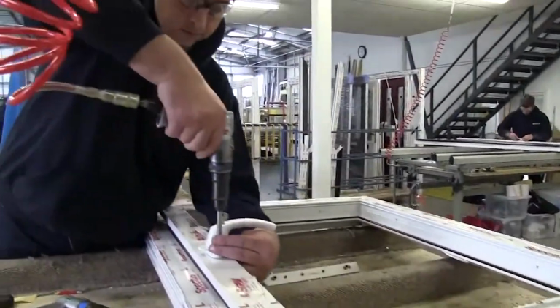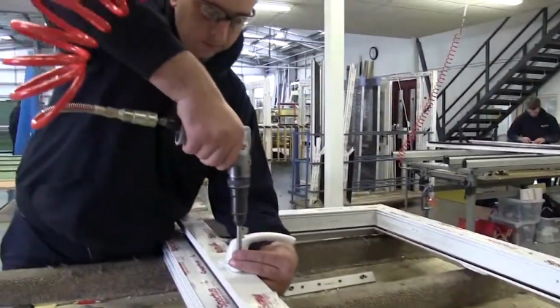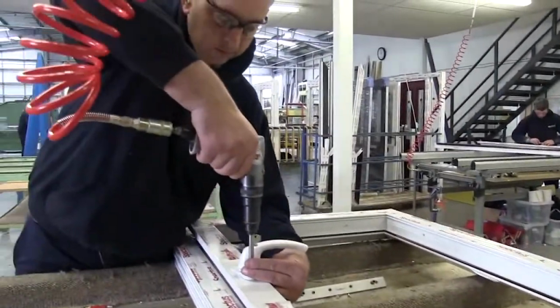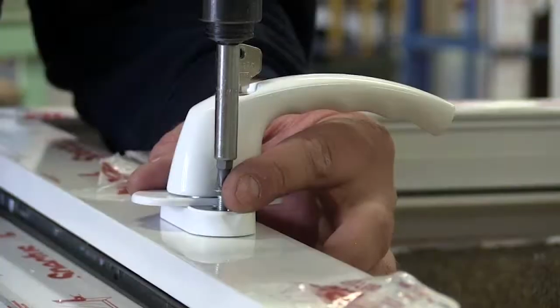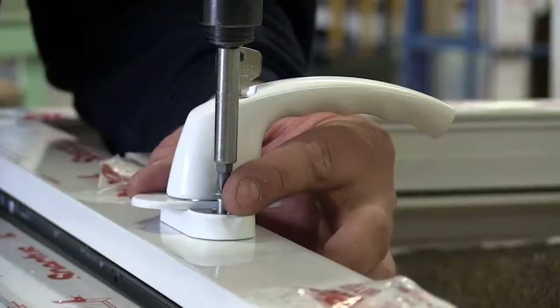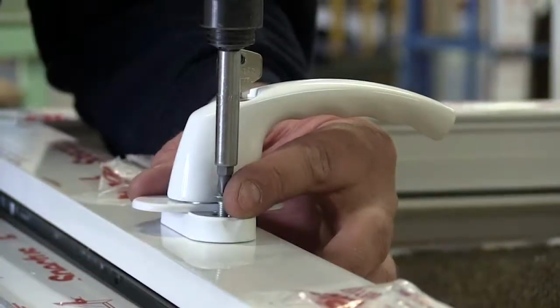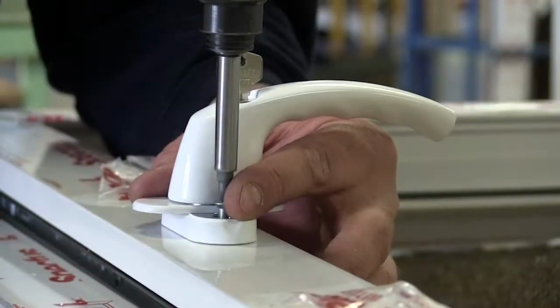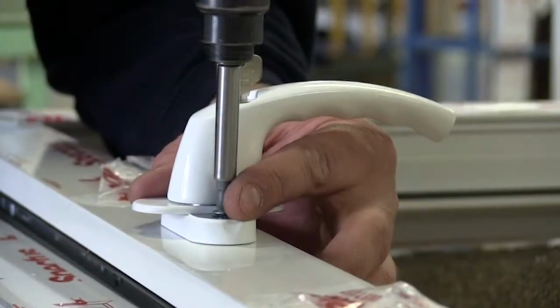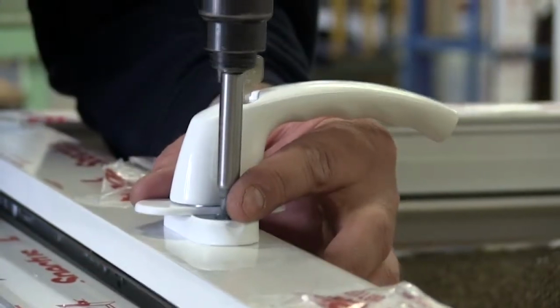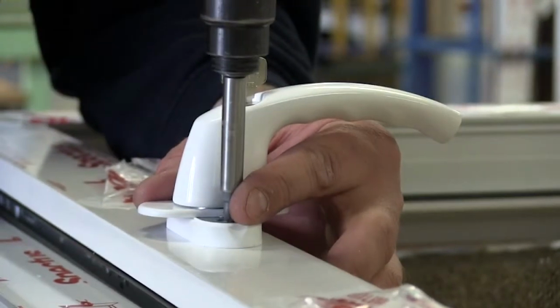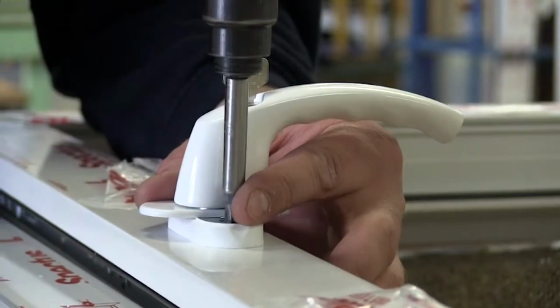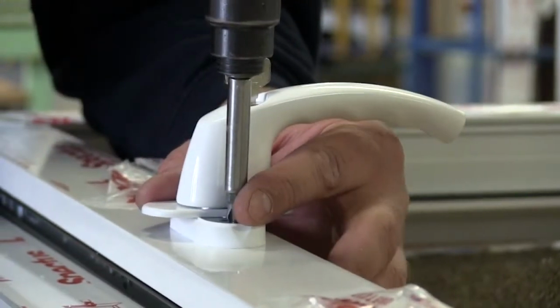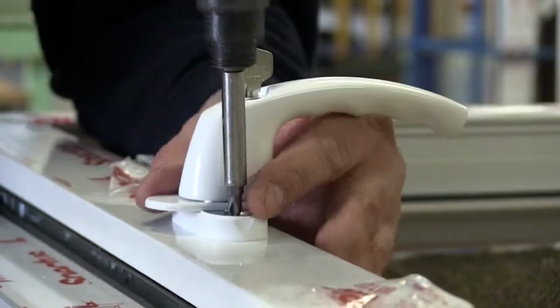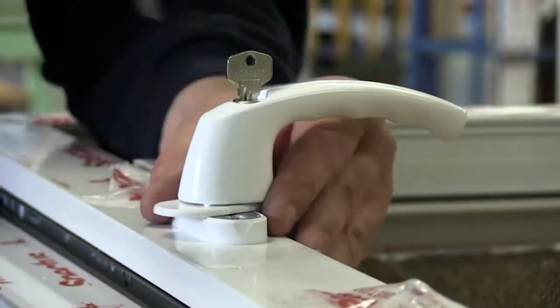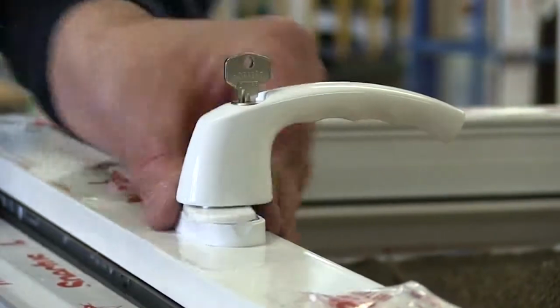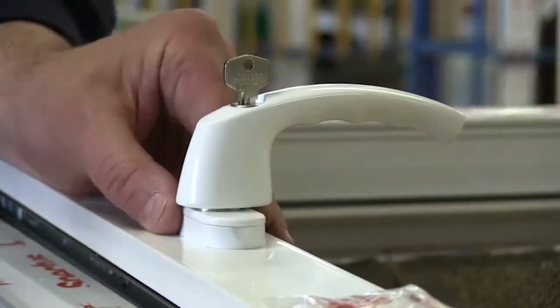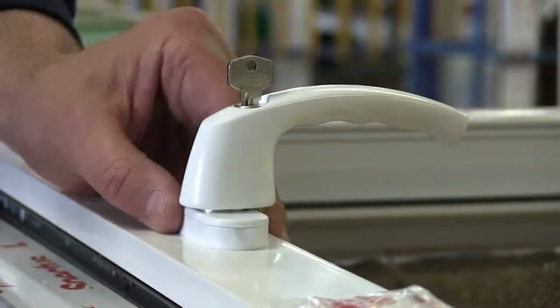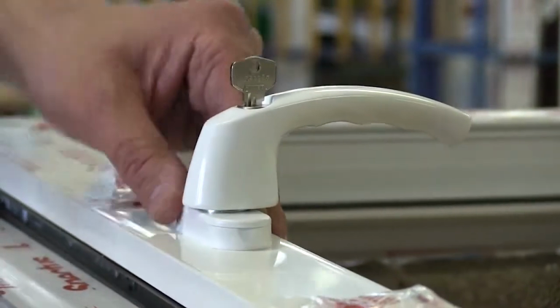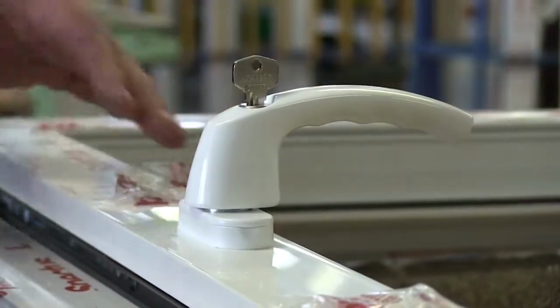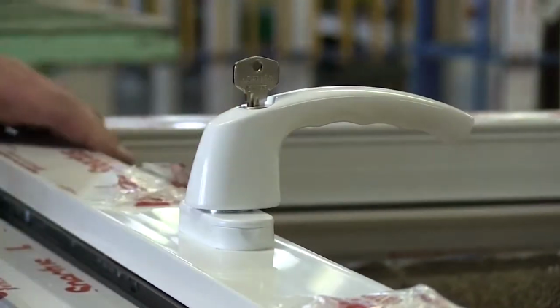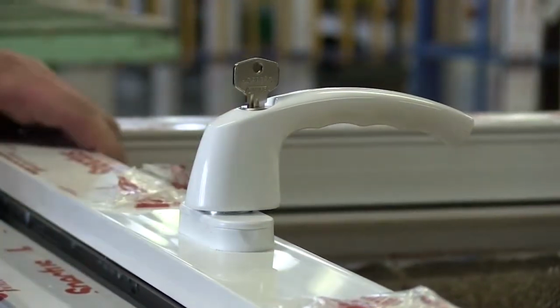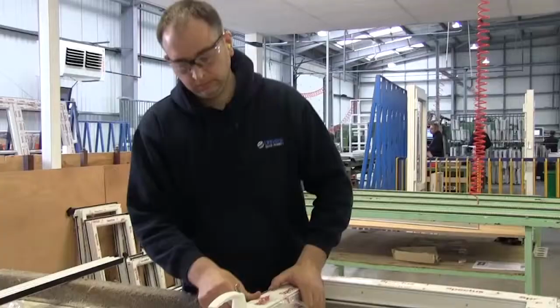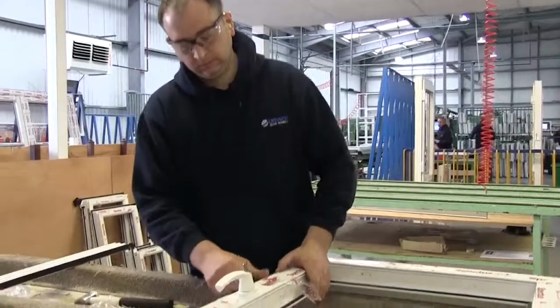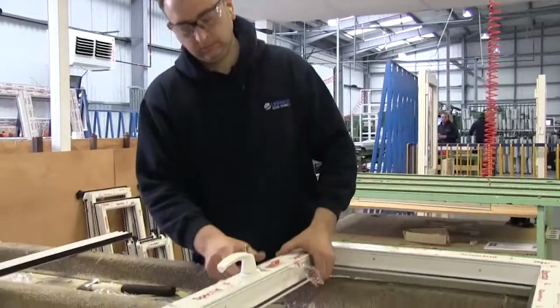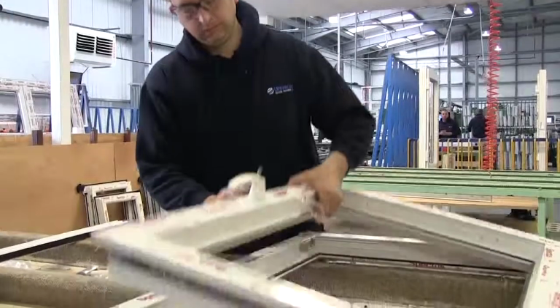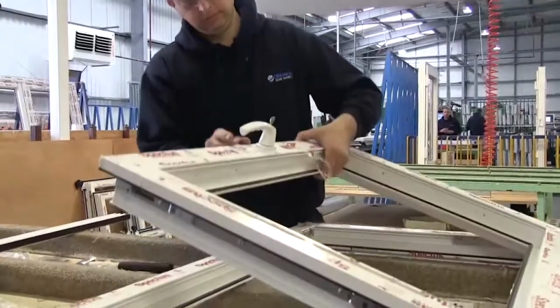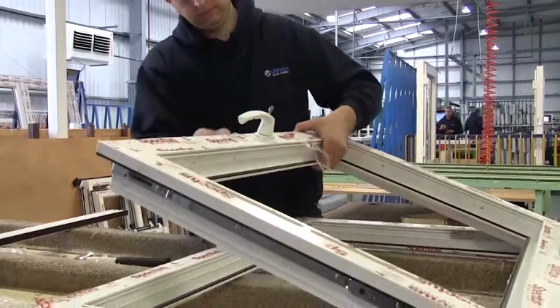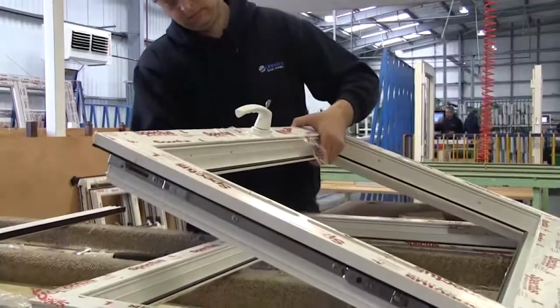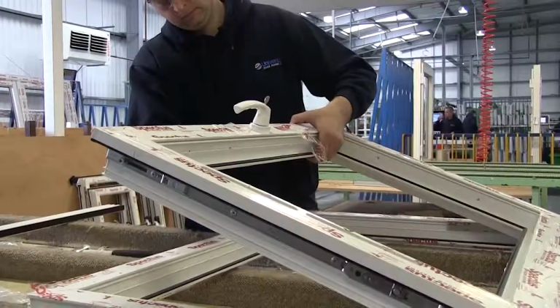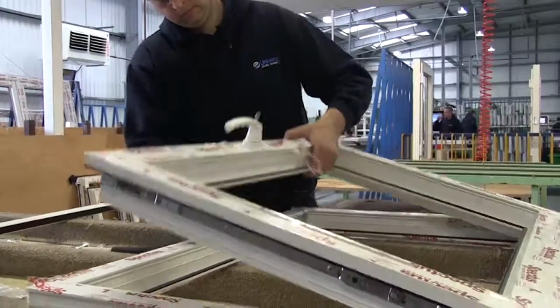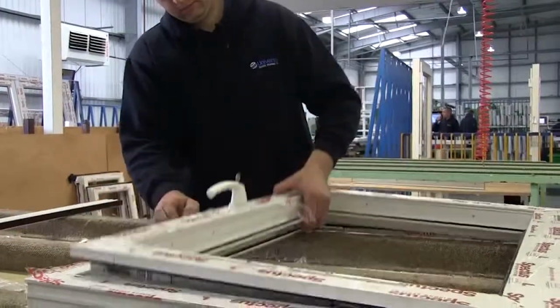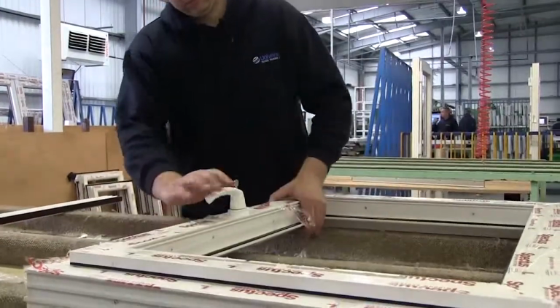Our products are available in a large range of colour and wood grain foil finishes allowing customers to match their windows to the age and style of their property.